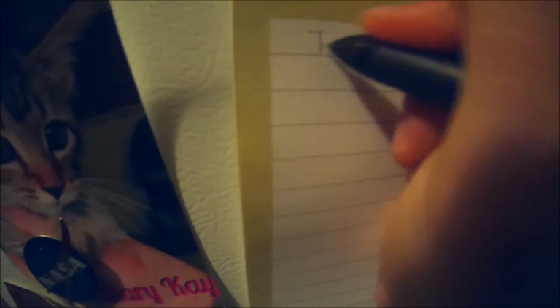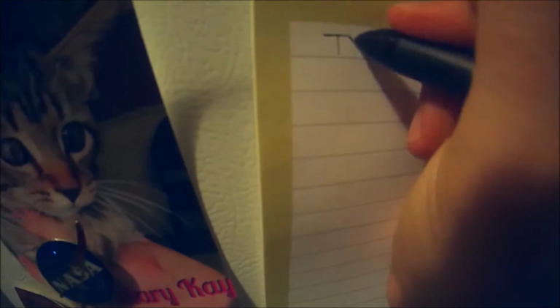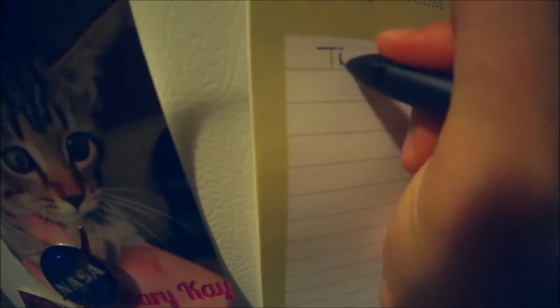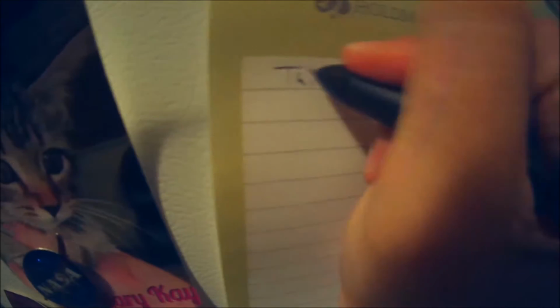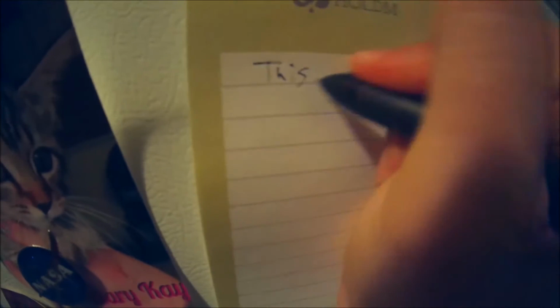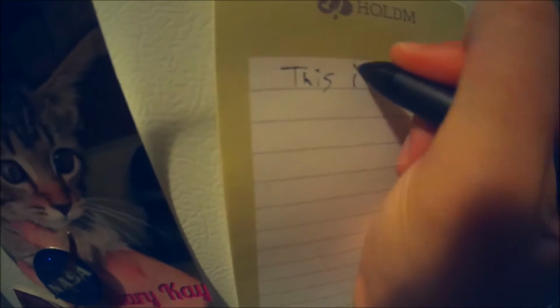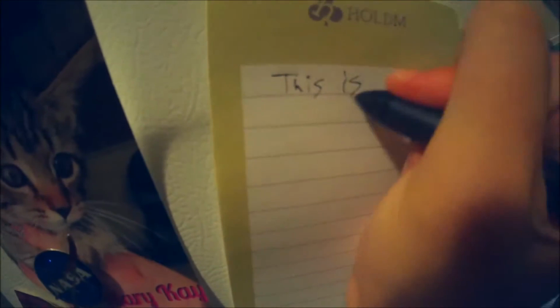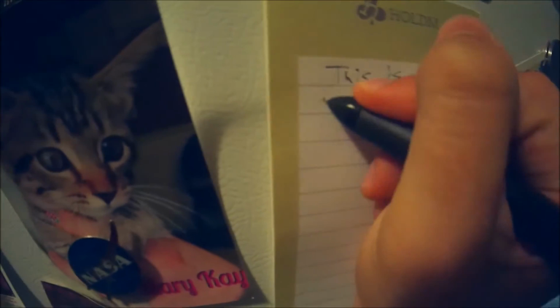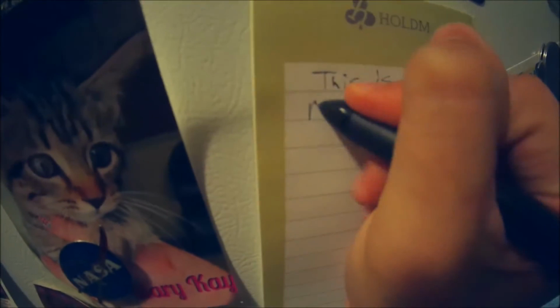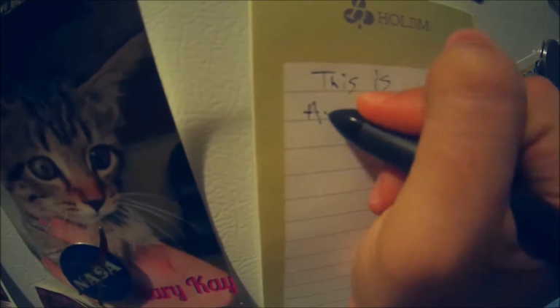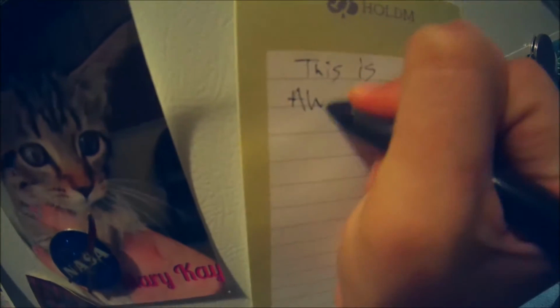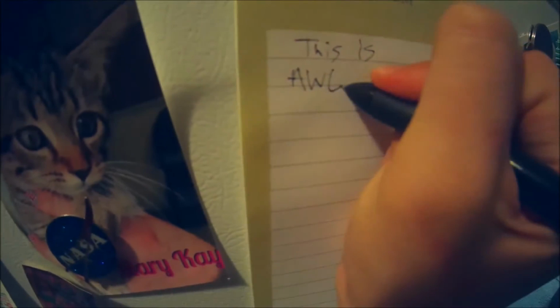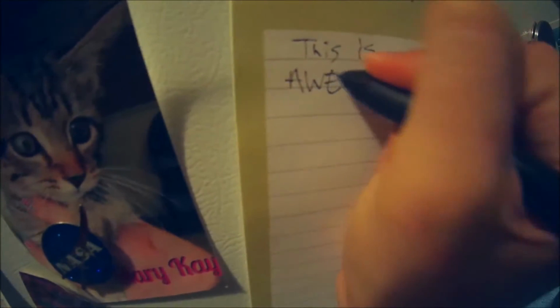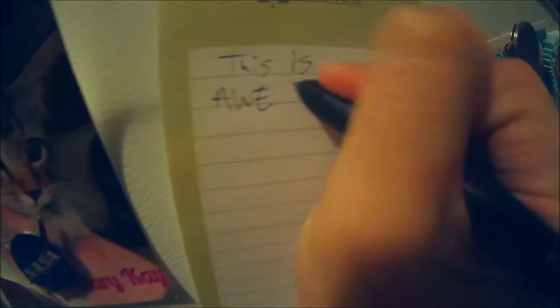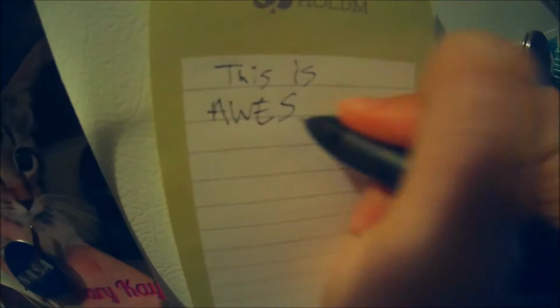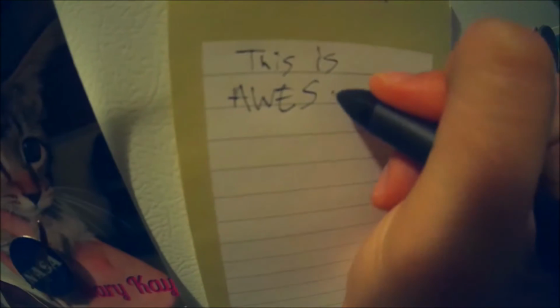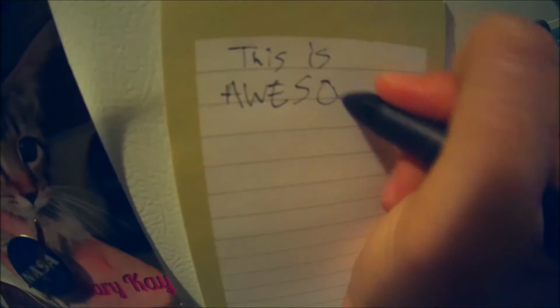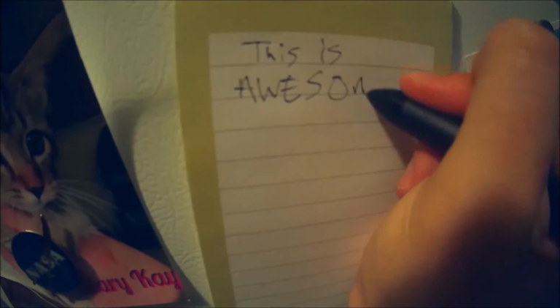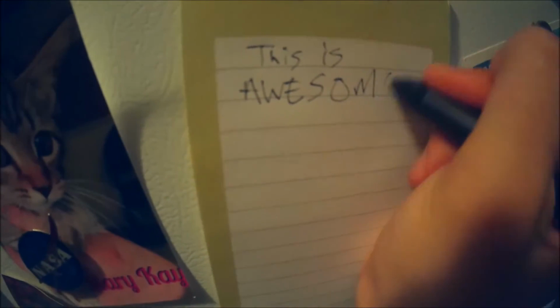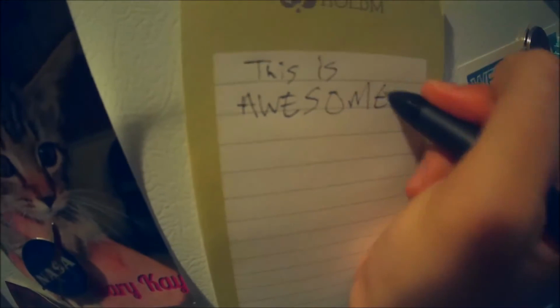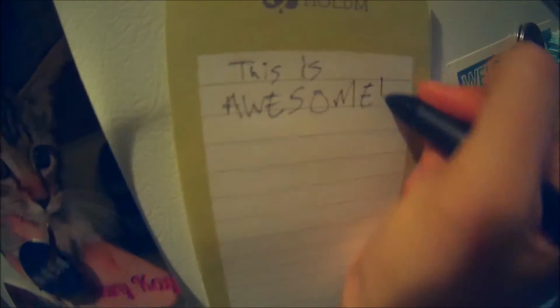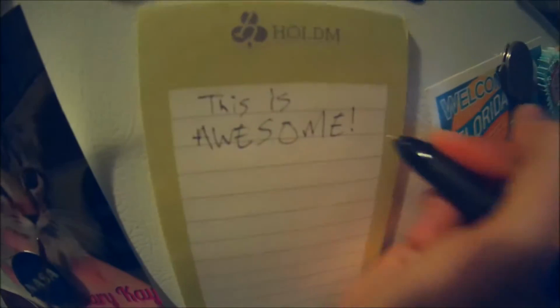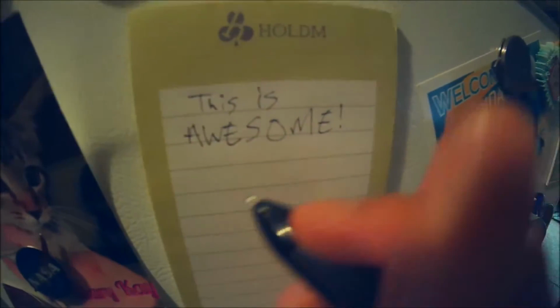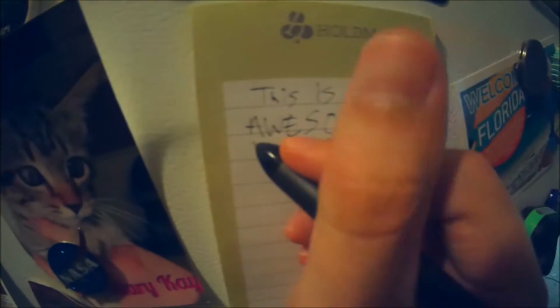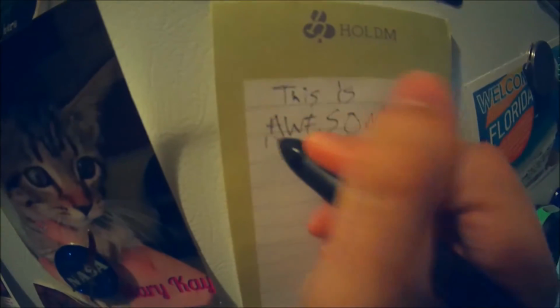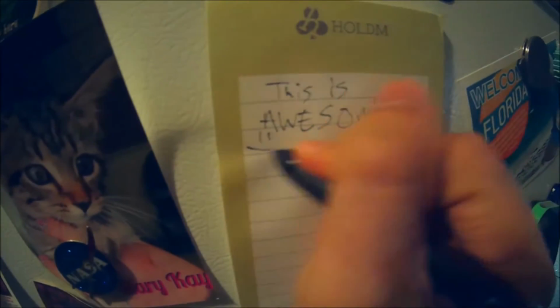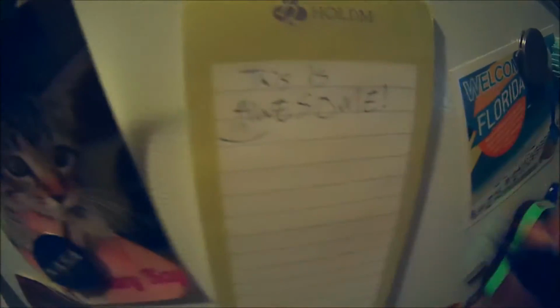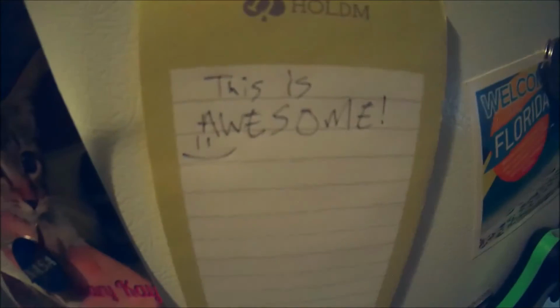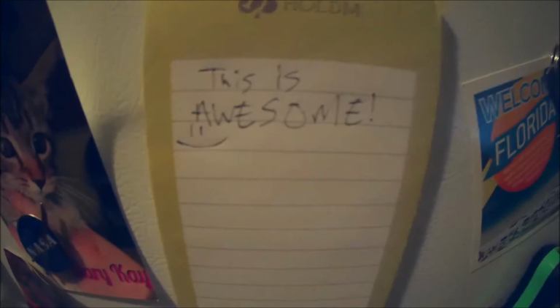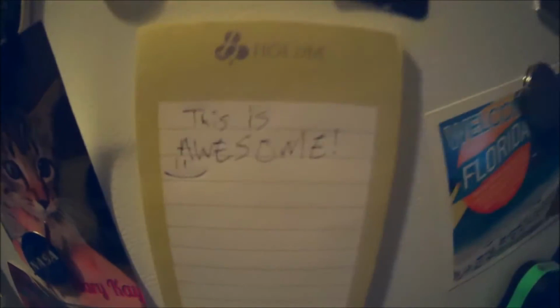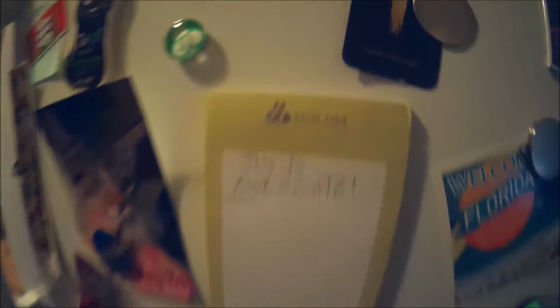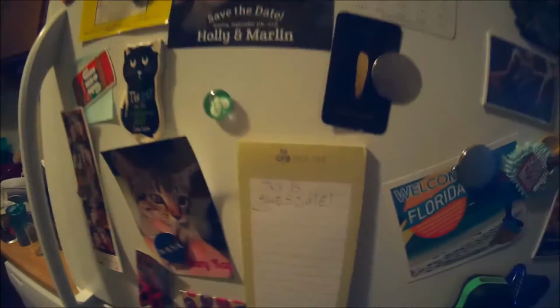We'll put 'this is awesome.' Oops, I lost the other magnet — and we'll put a smiley face. So this is super cool guys.